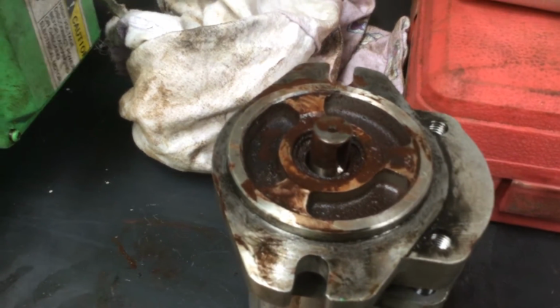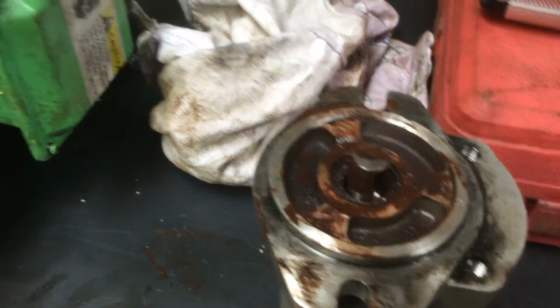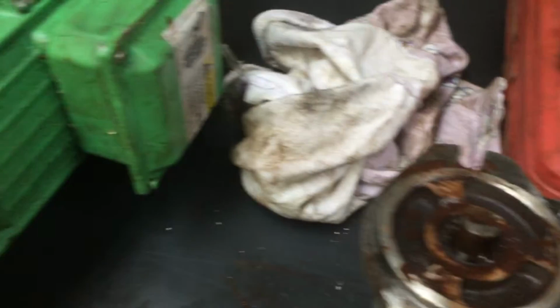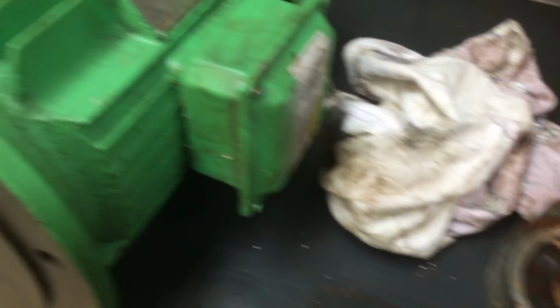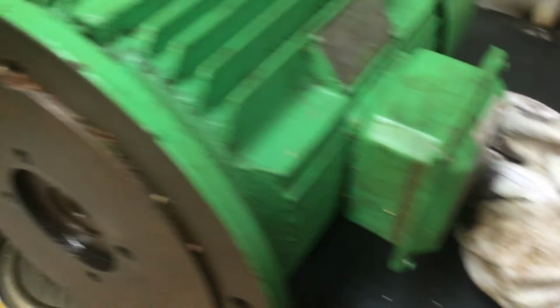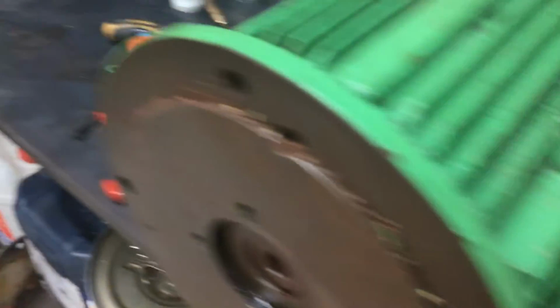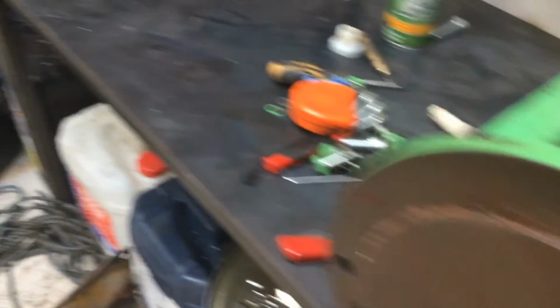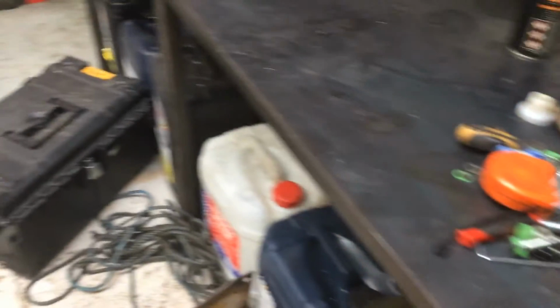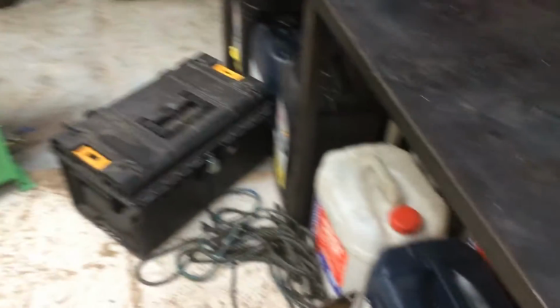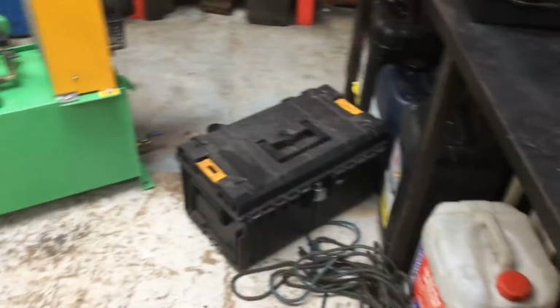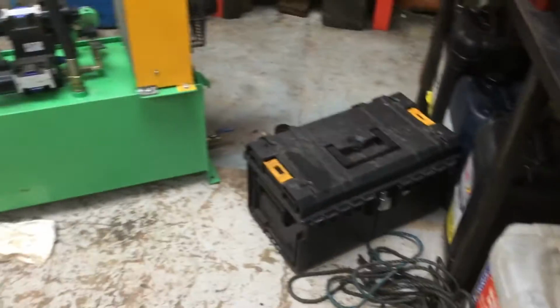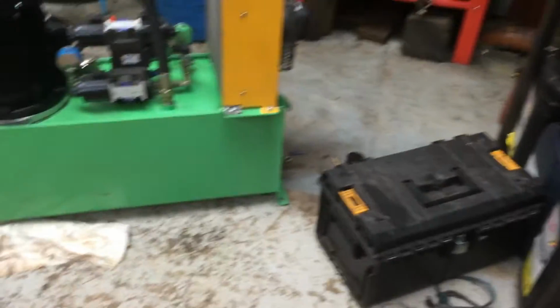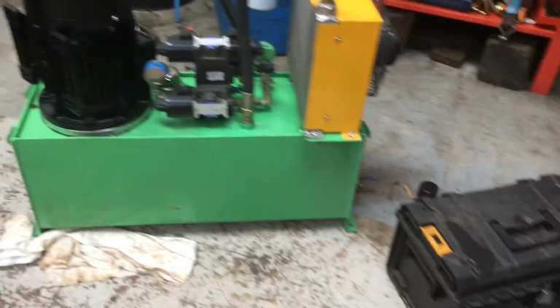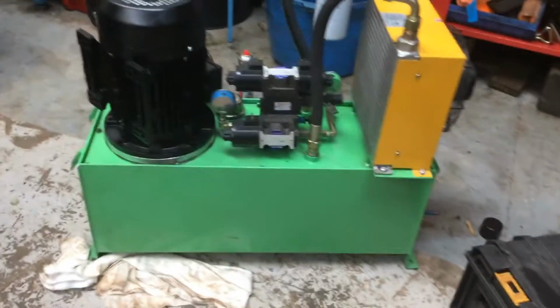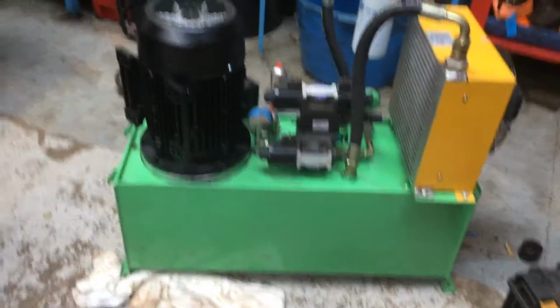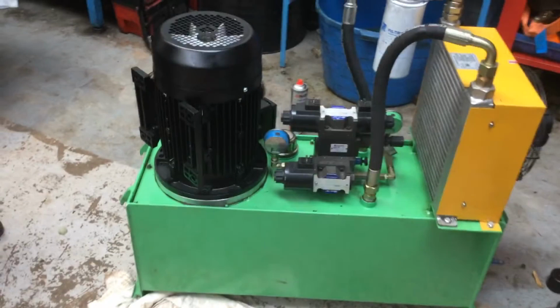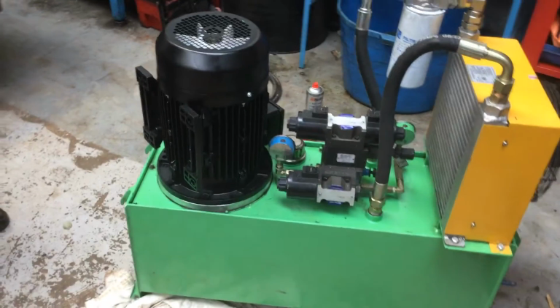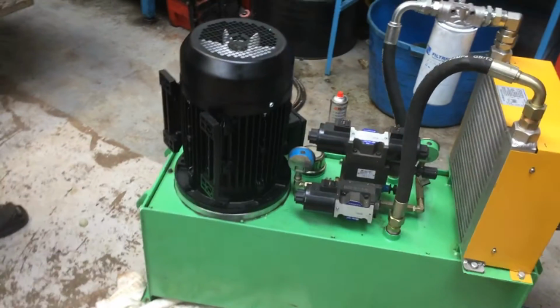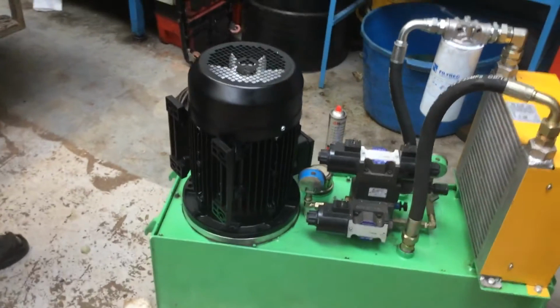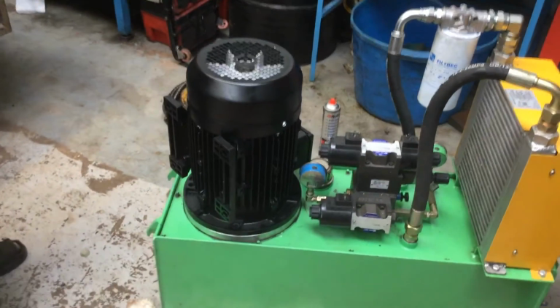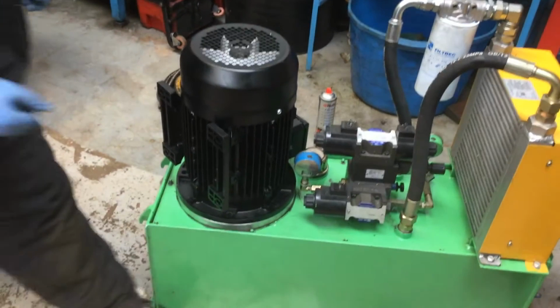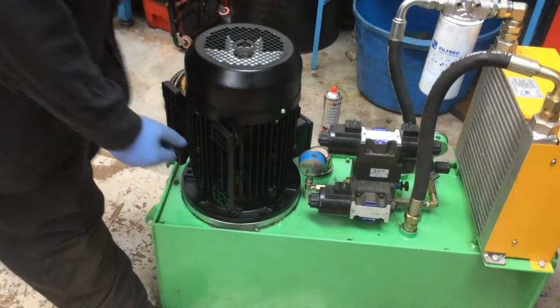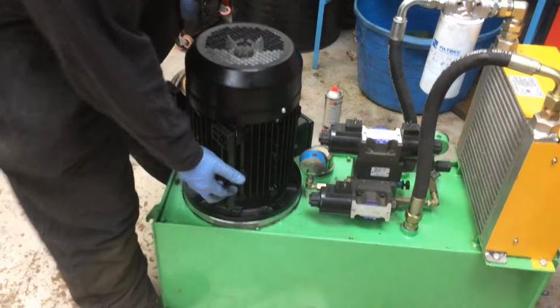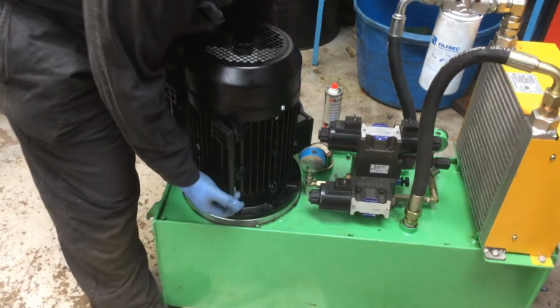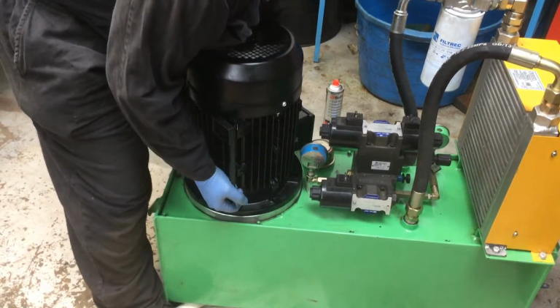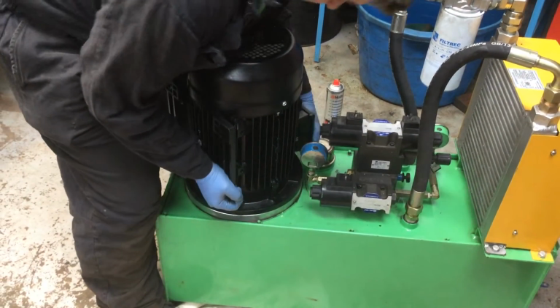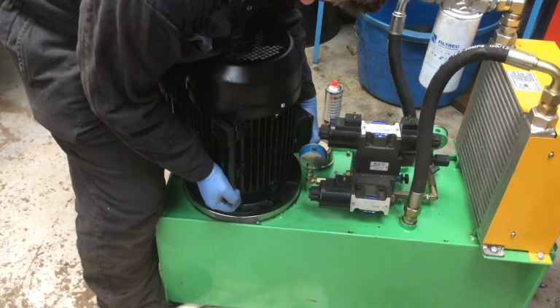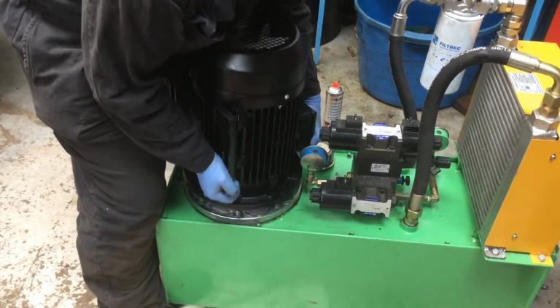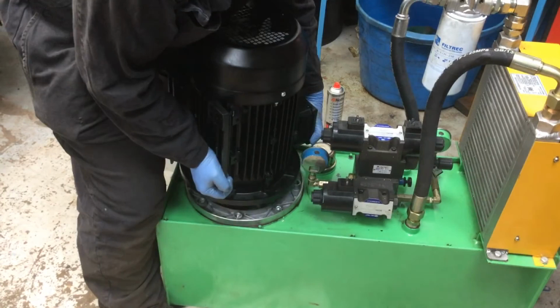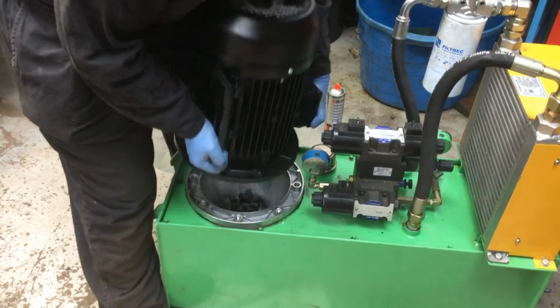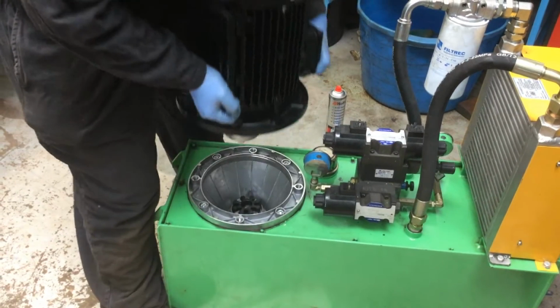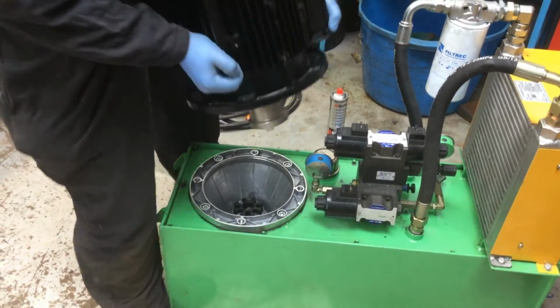Okay, so if we scroll round here, my glamorous assistant Joe is going to pull this new motor out. So what we've got here is the power pack — Joe is going to pull this motor out and put it on the bench.